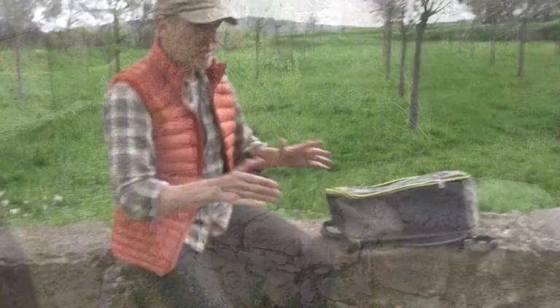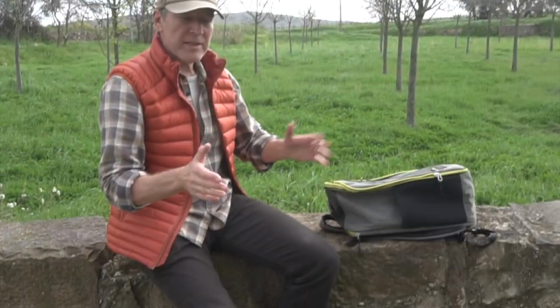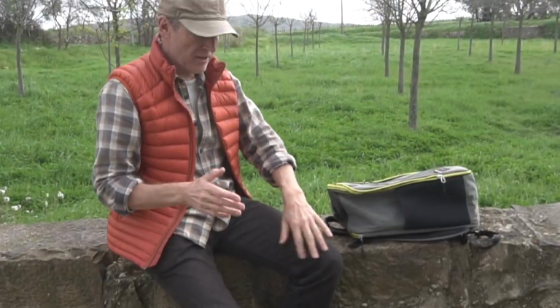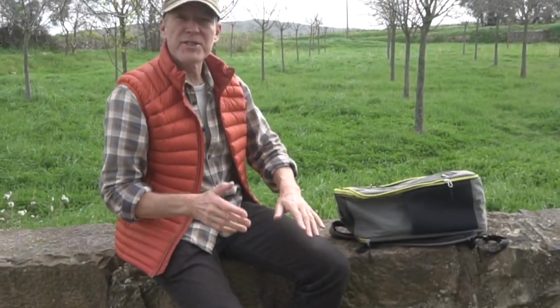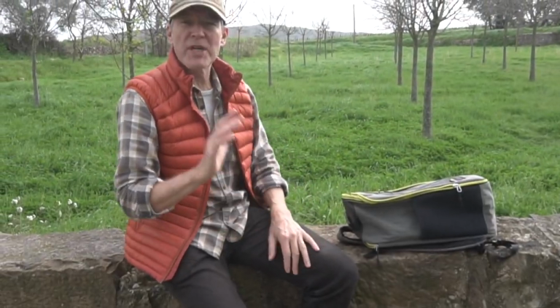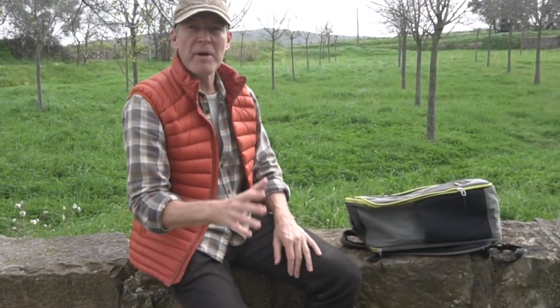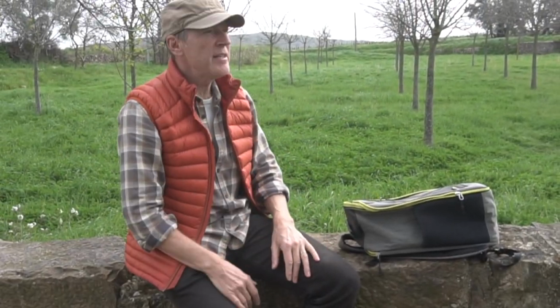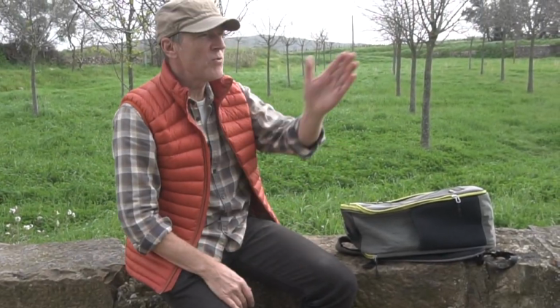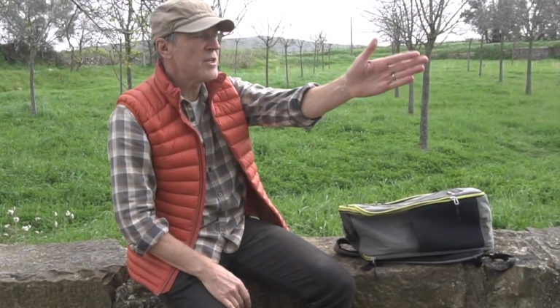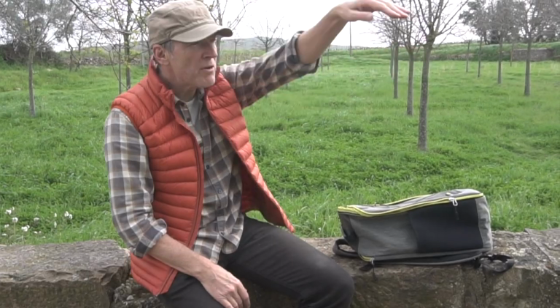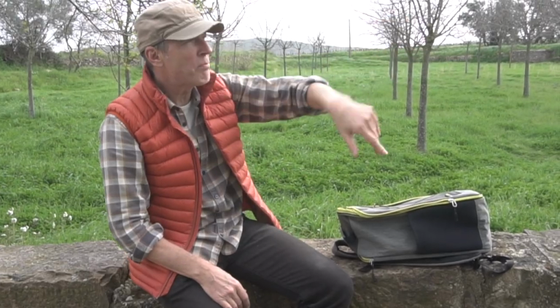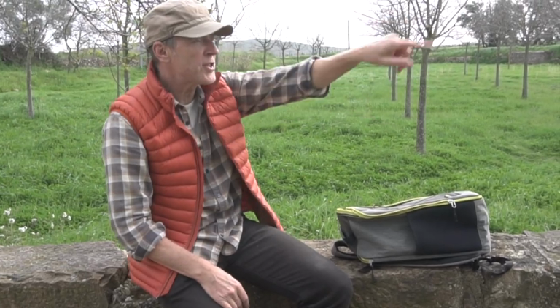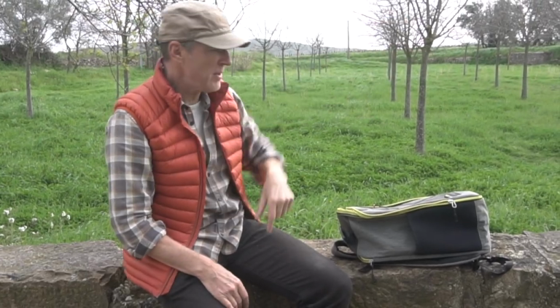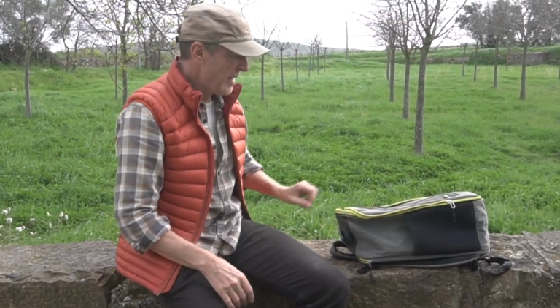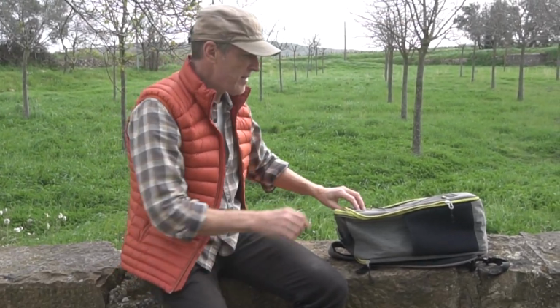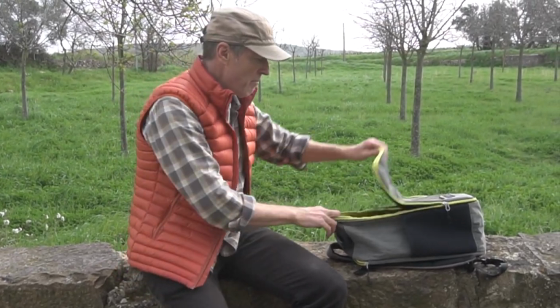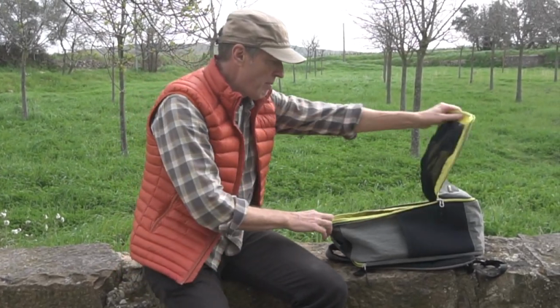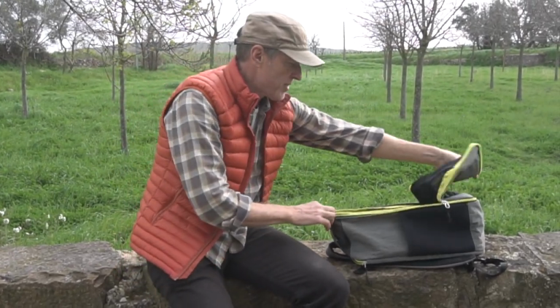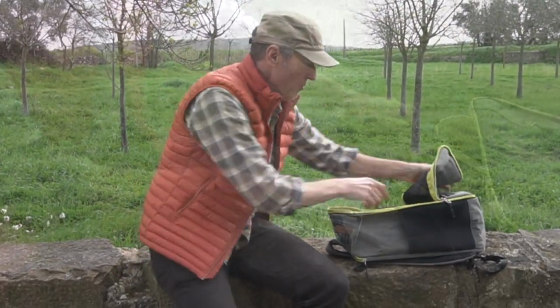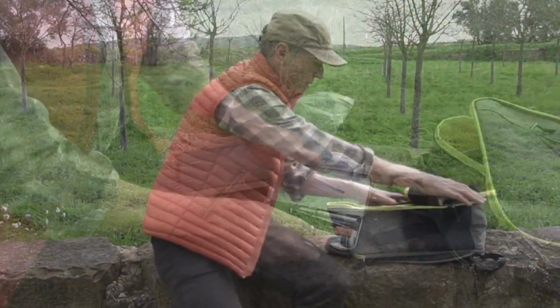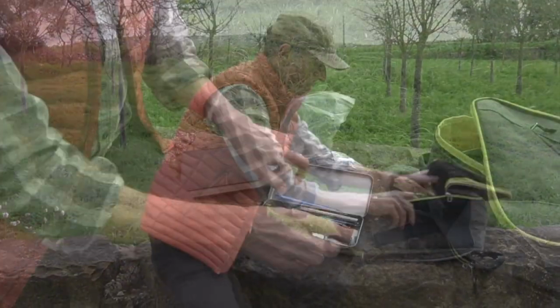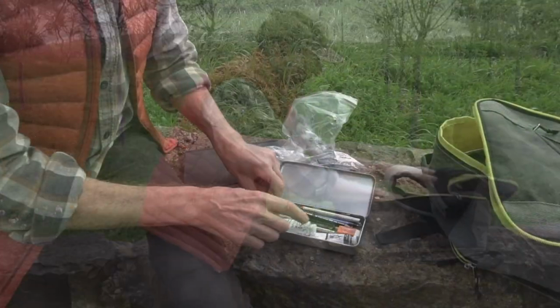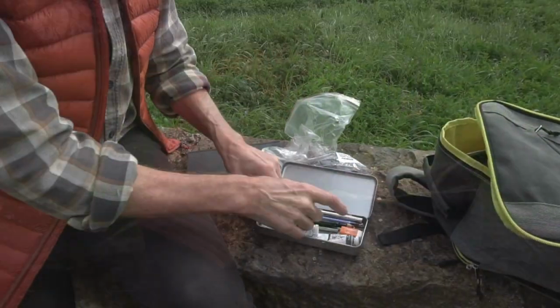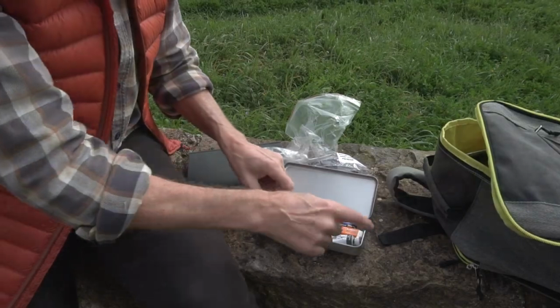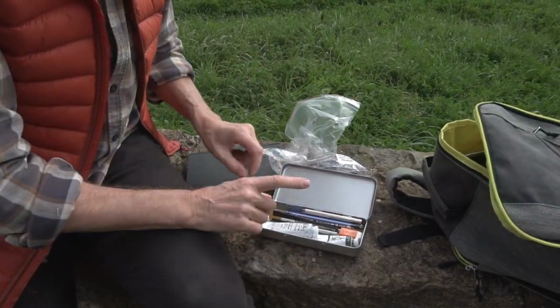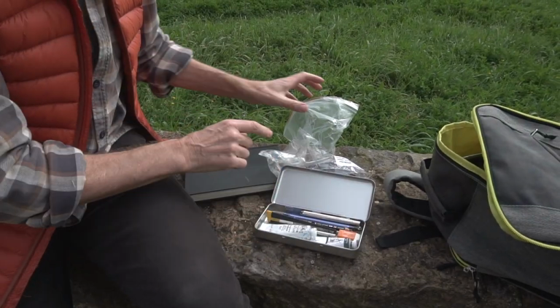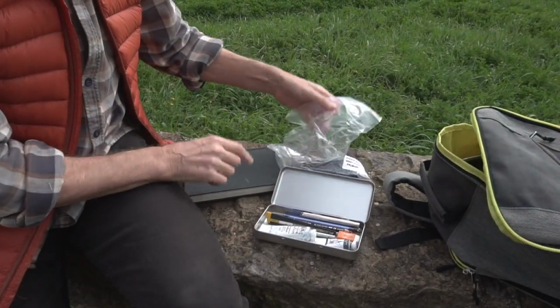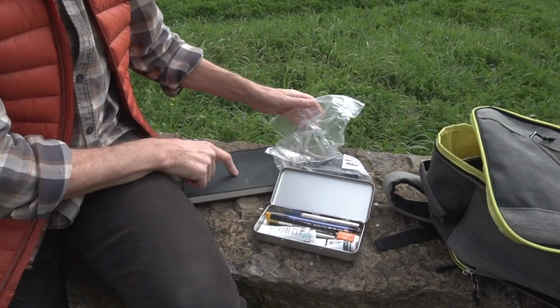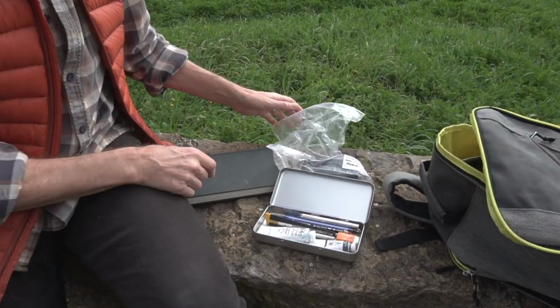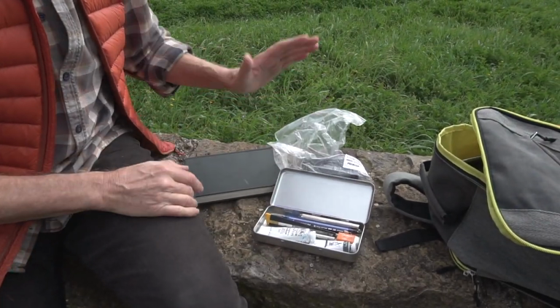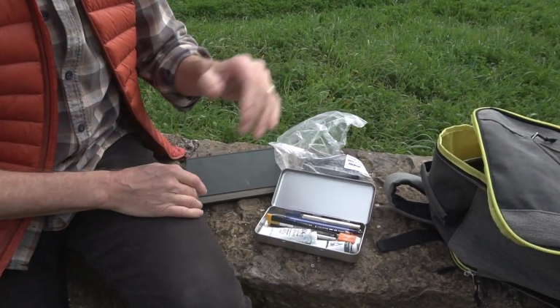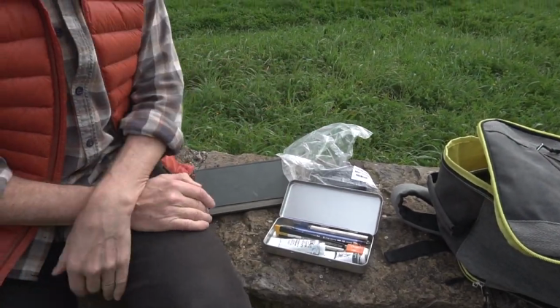I think I'm going to set myself up here — we've got a nice view over the old bridge and the mill. I'll unpack my bag: biro, brushes, paint, and journal. I think I'm ready to go.